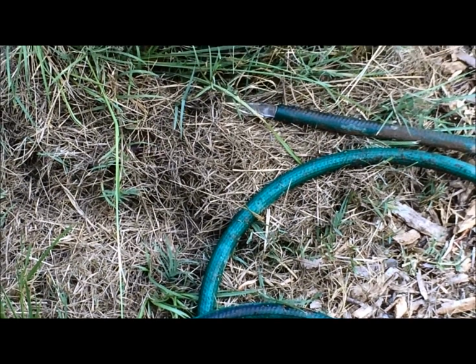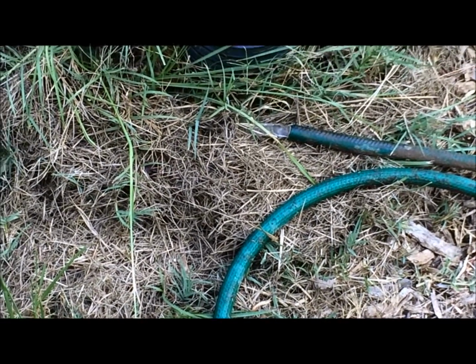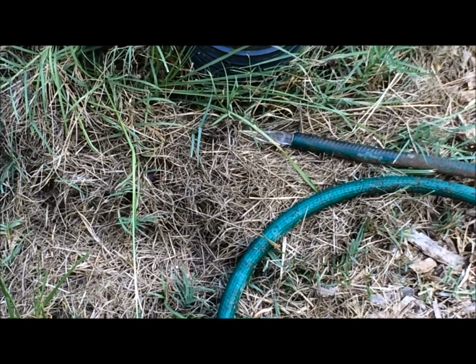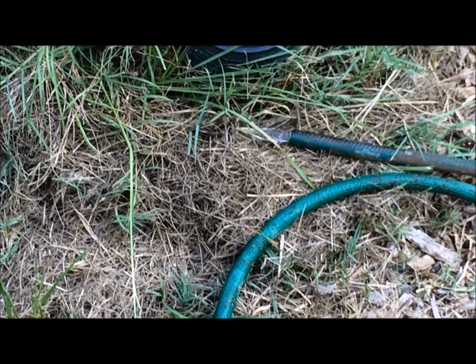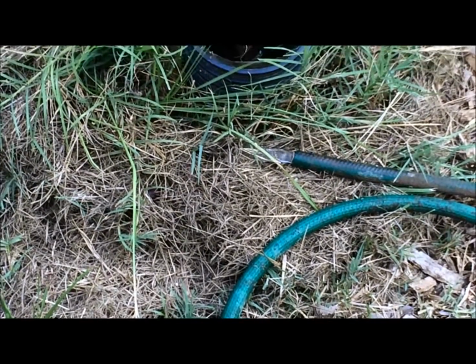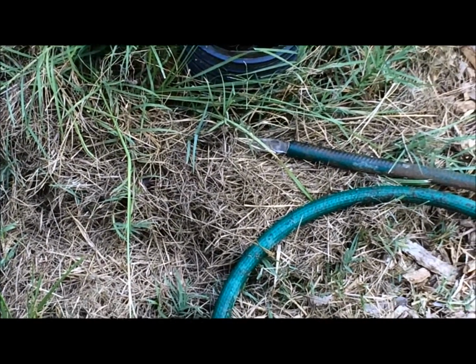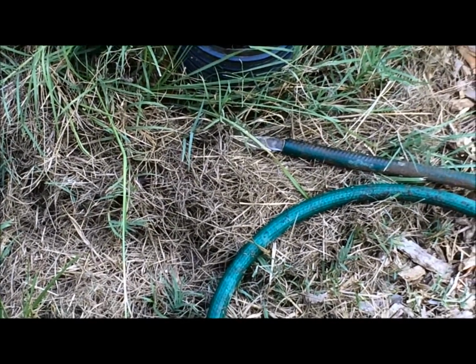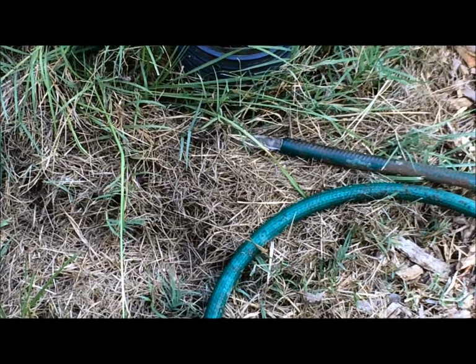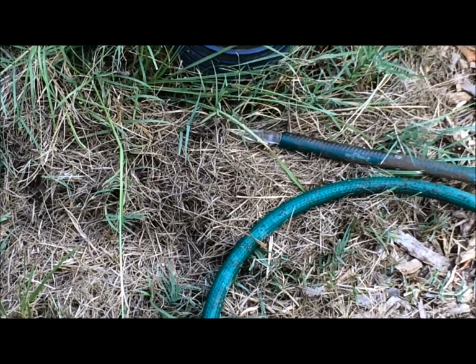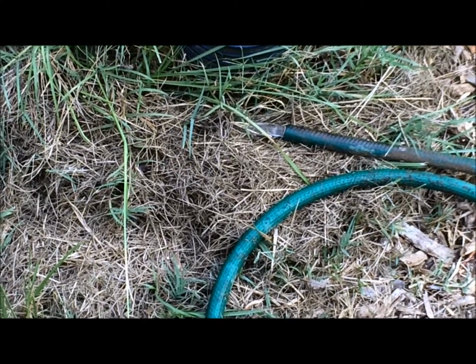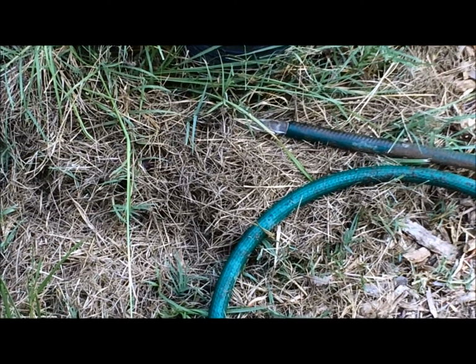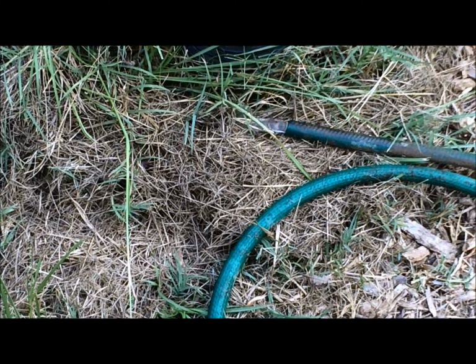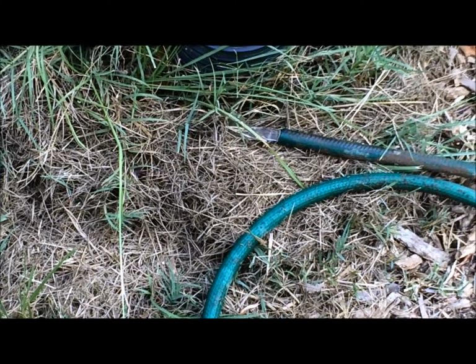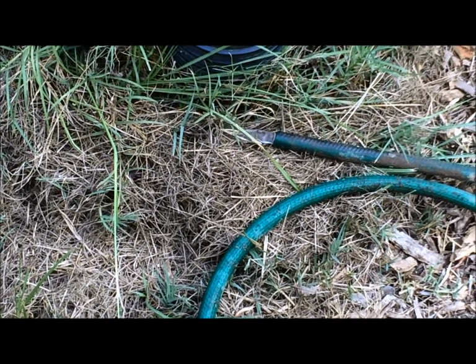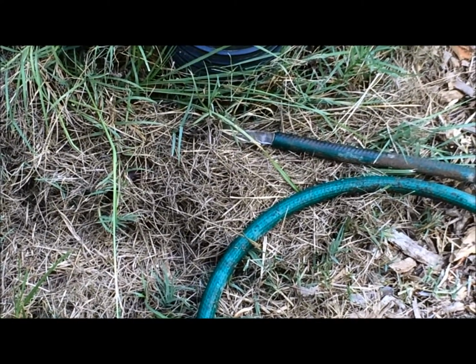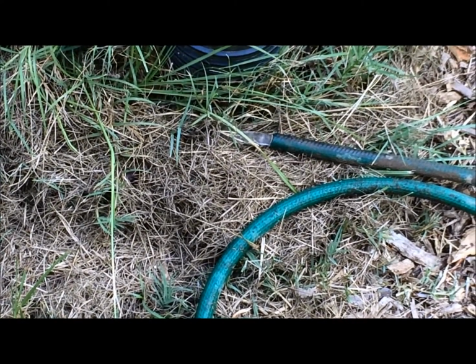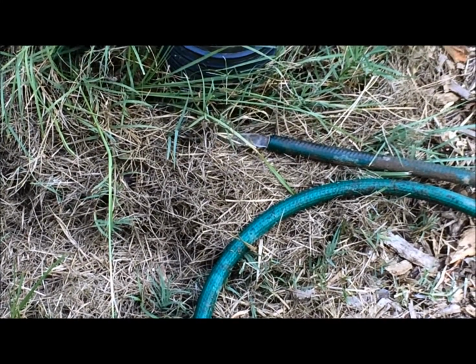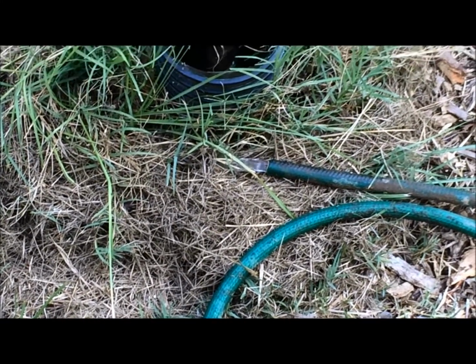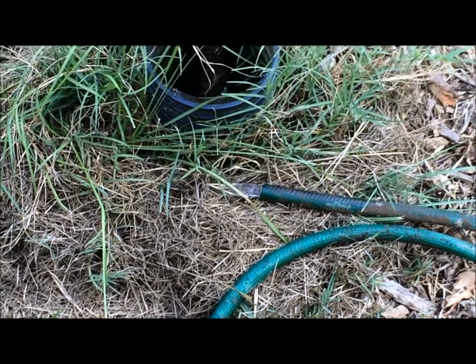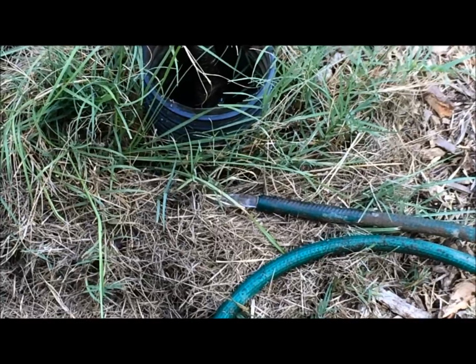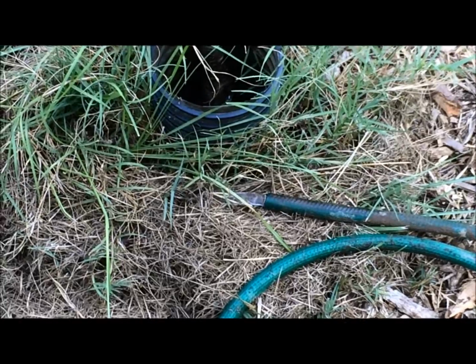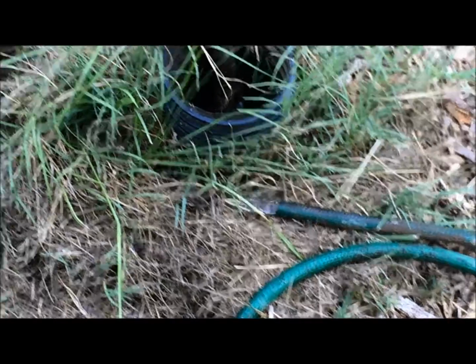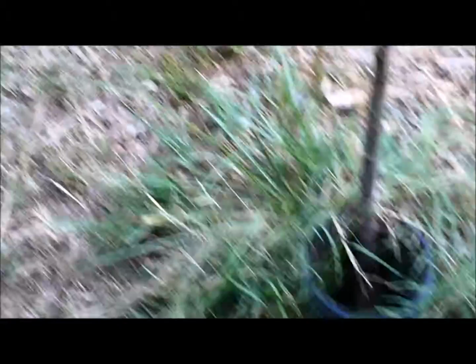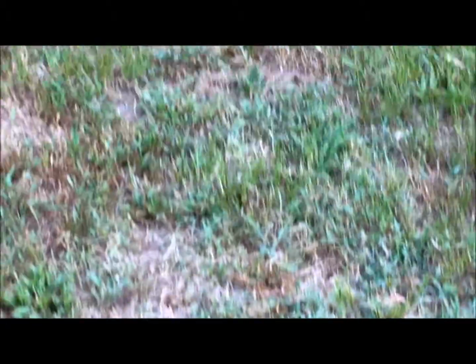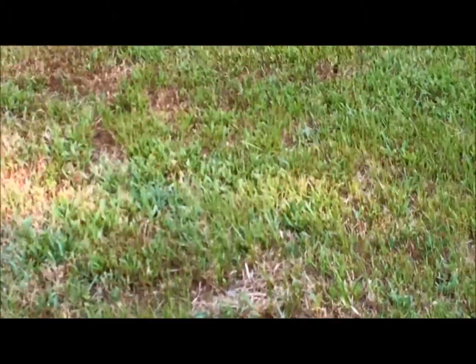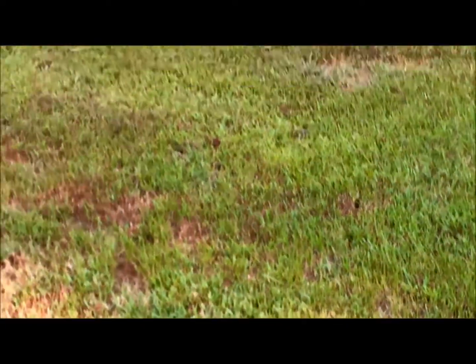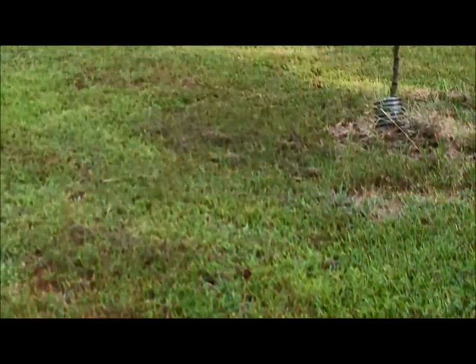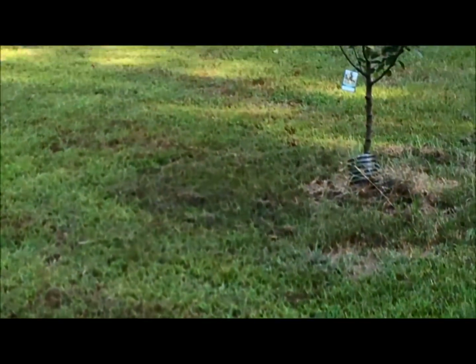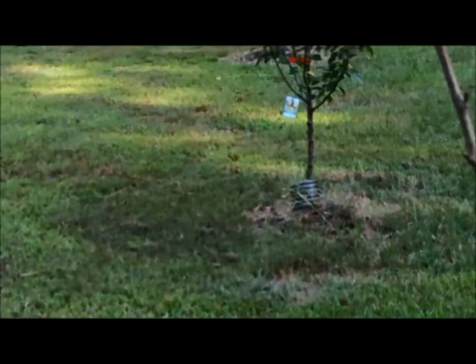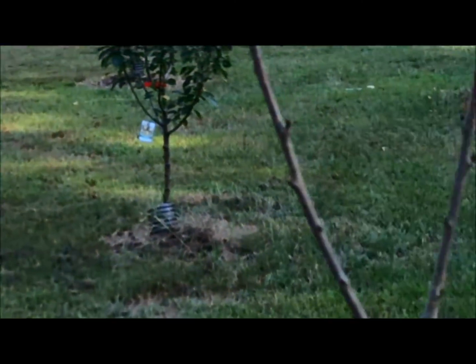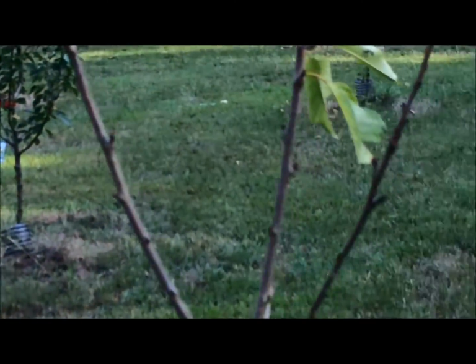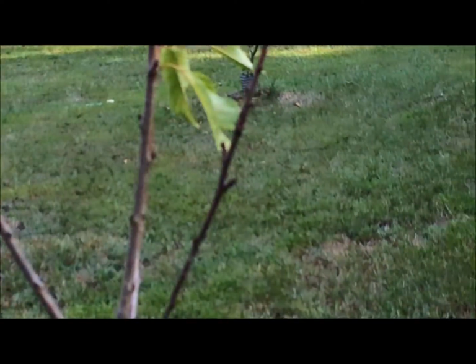If I just let that run for a minute or two, it'll give me some good water for these trees. Then I can turn around and hit all the other trees — I've got some over there and some over there.